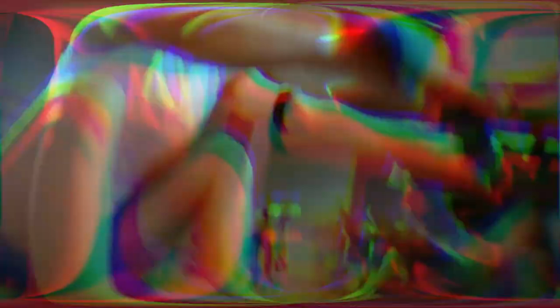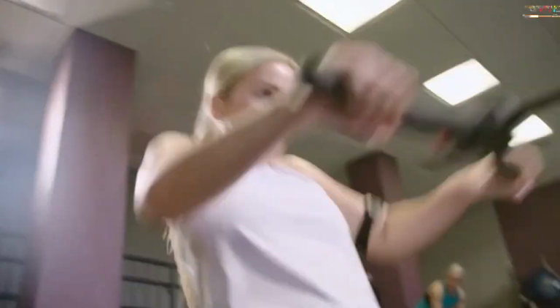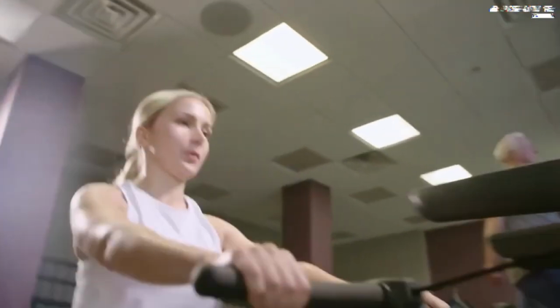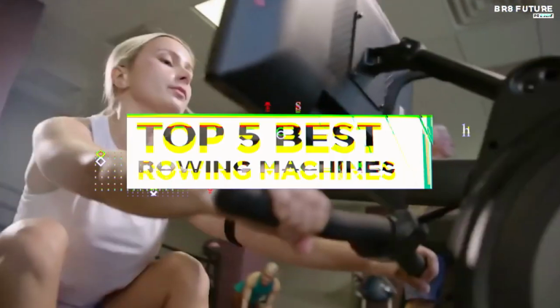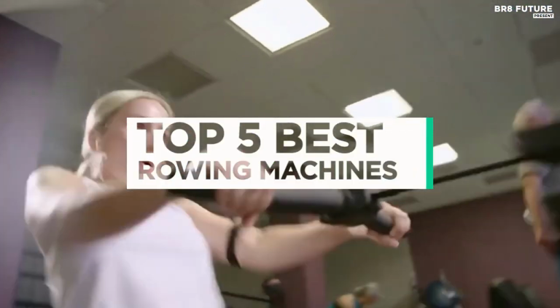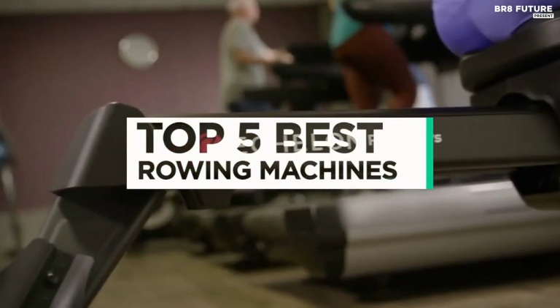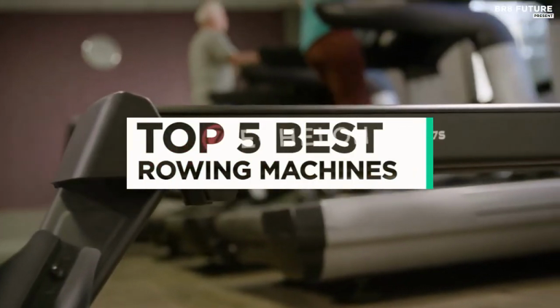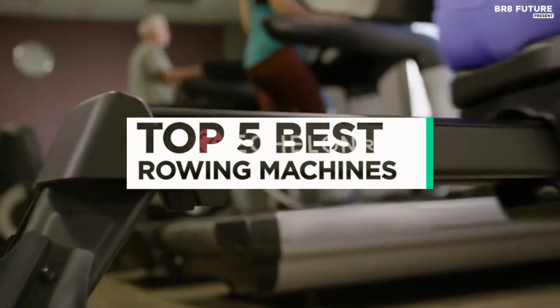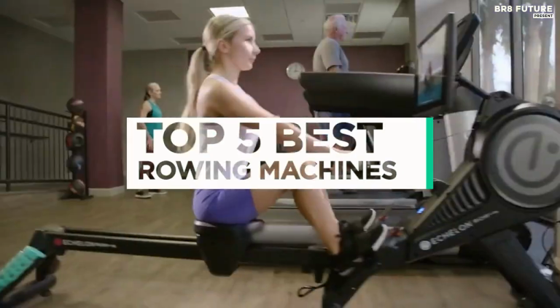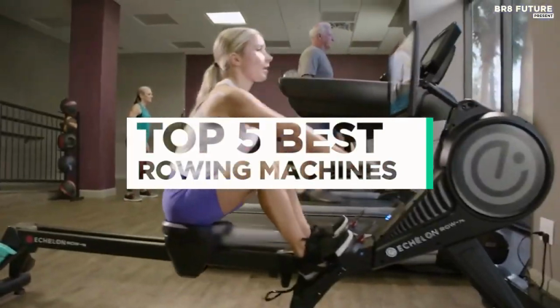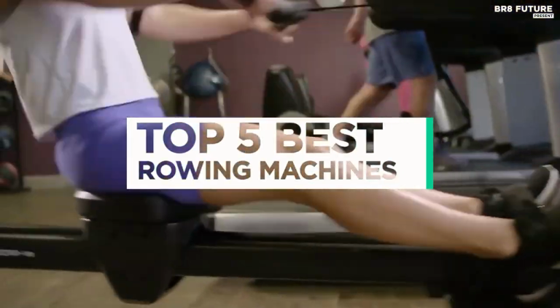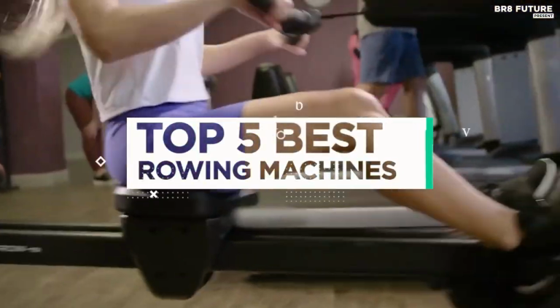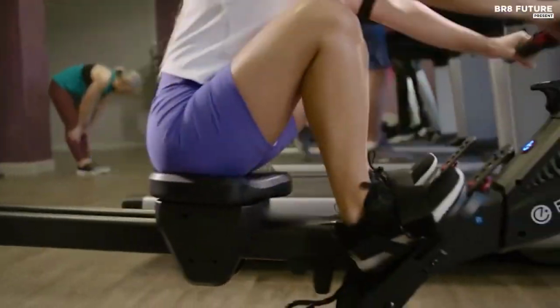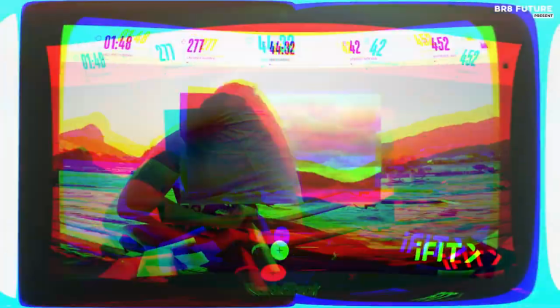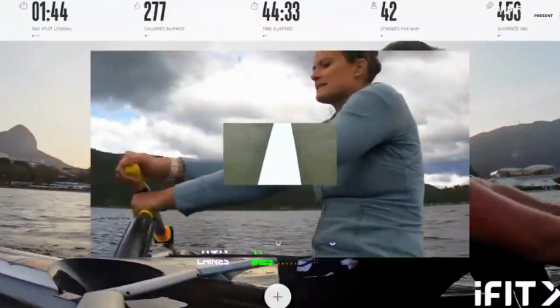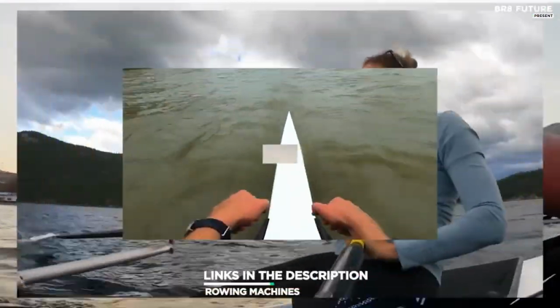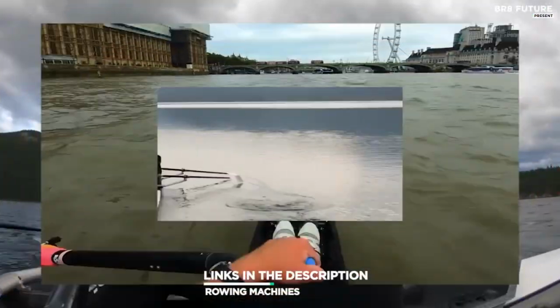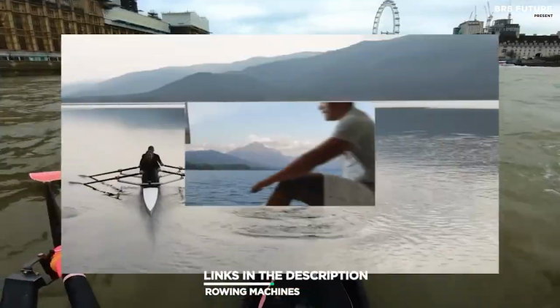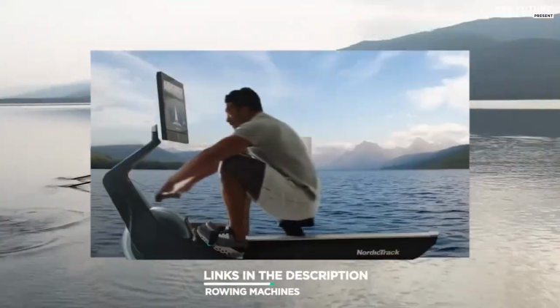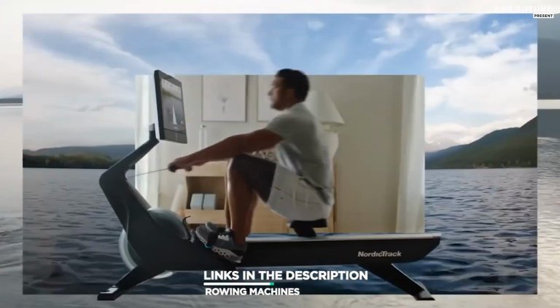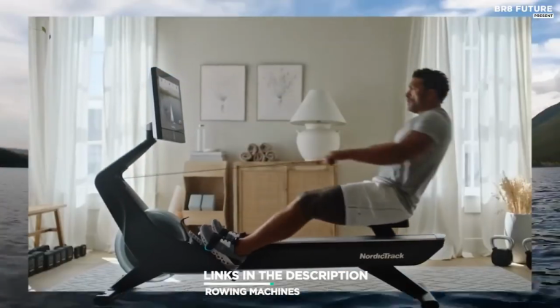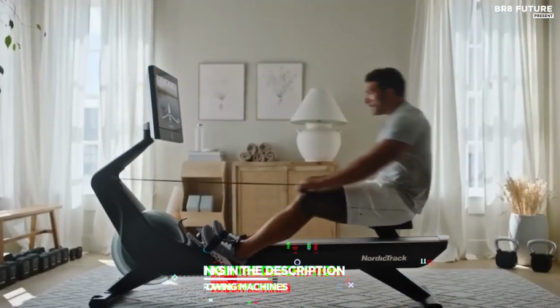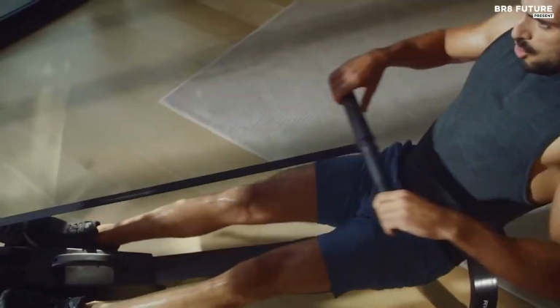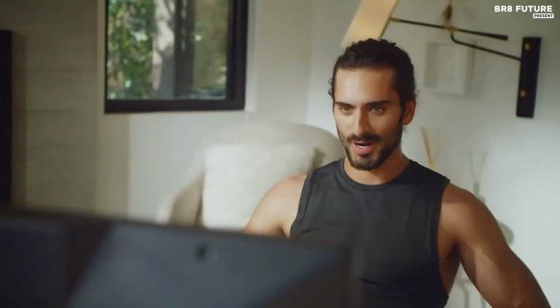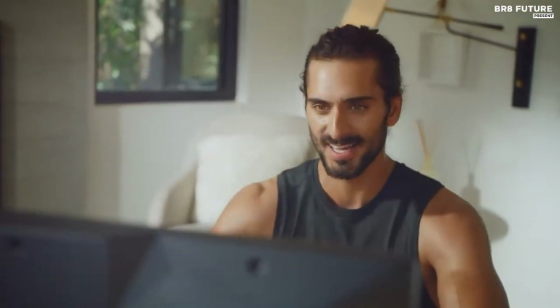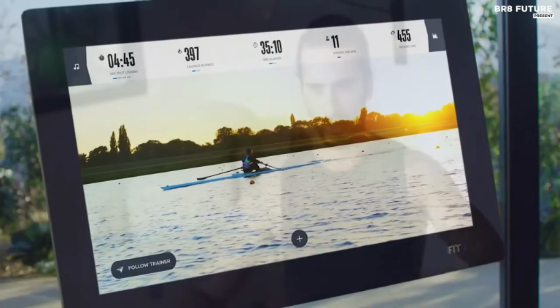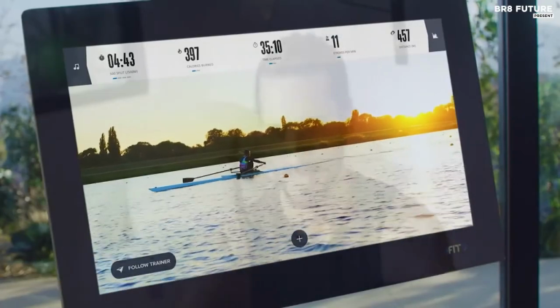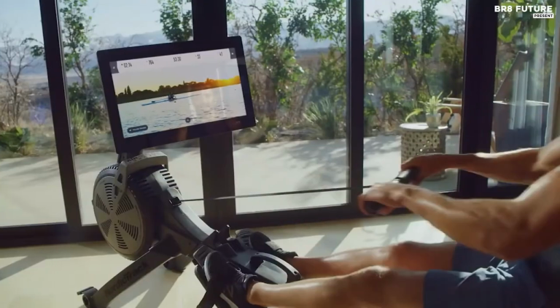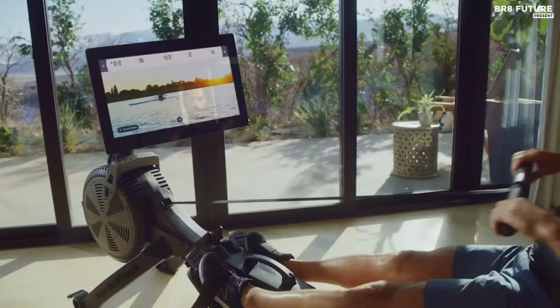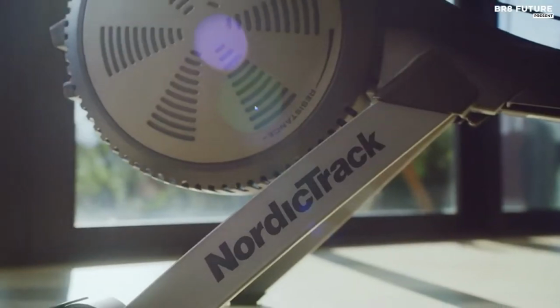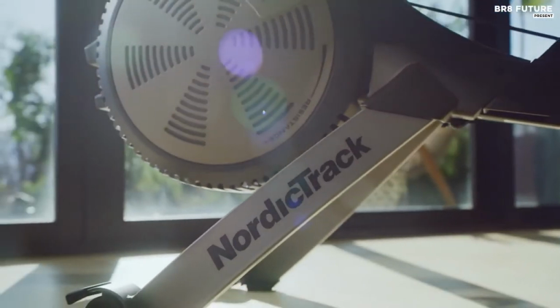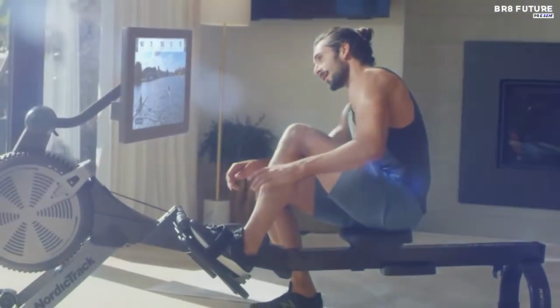And that's where our guide to the top 5 best rowing machines you can buy for this year comes in. As always, all the links to products you'll find in the description below, and let us know in the comments which tech-related topics you'd like to see in our next videos.